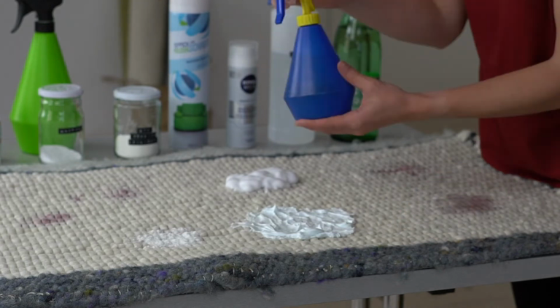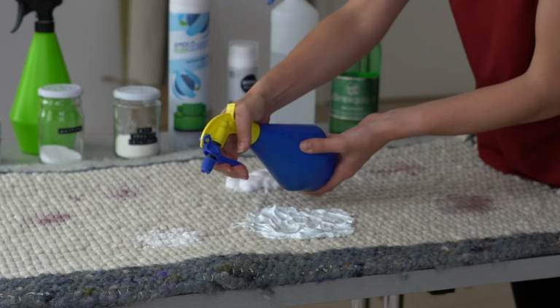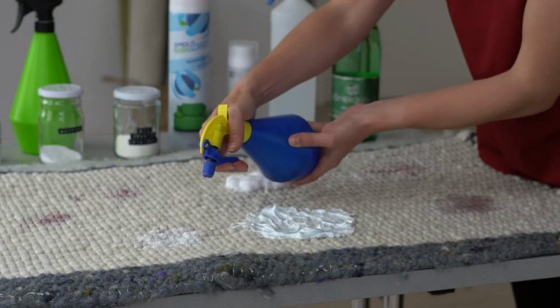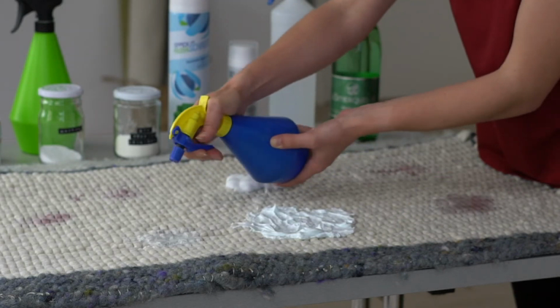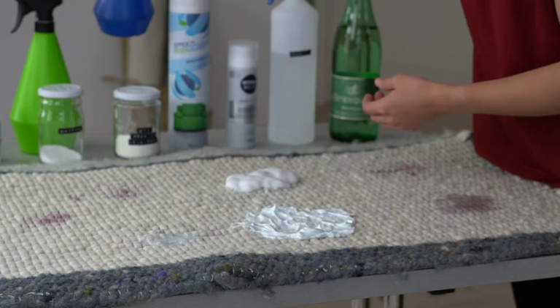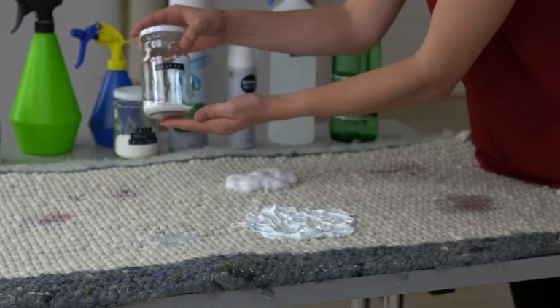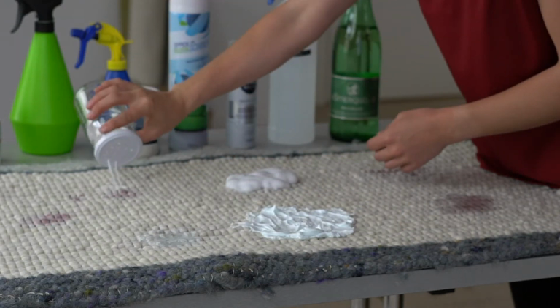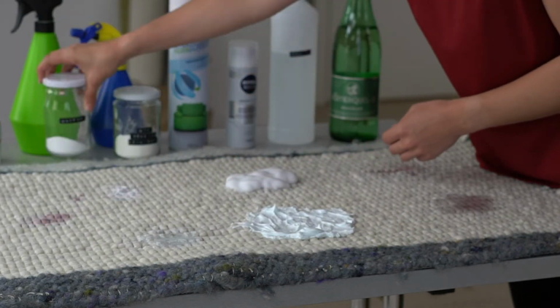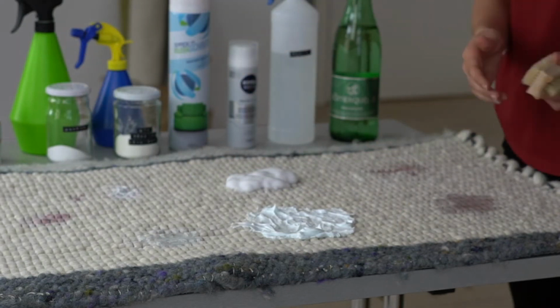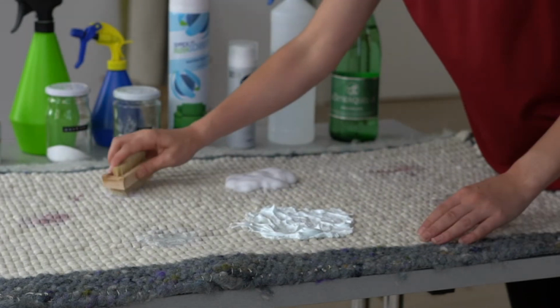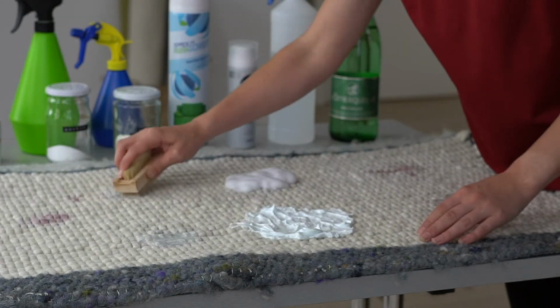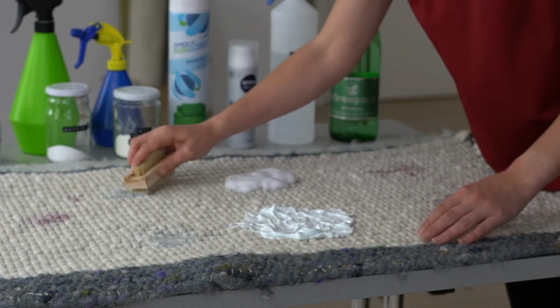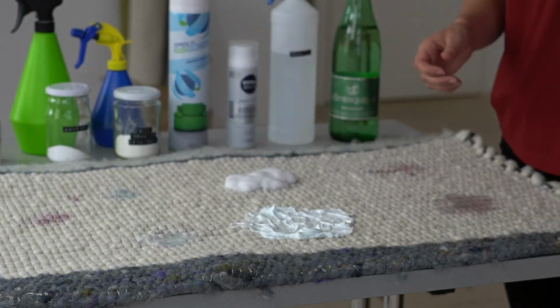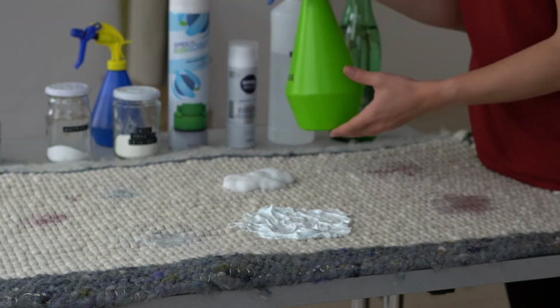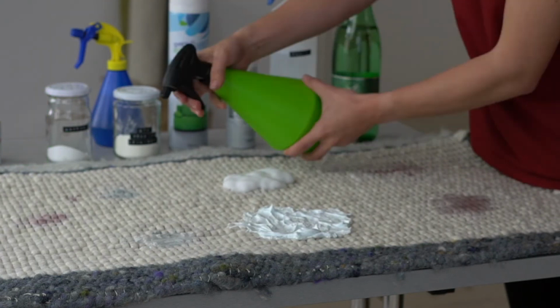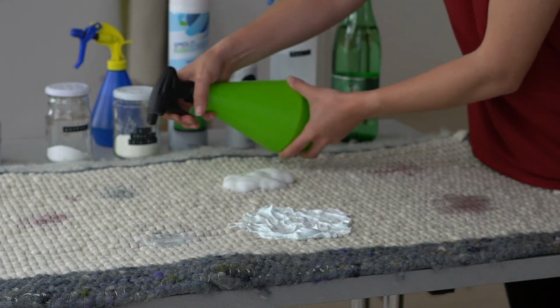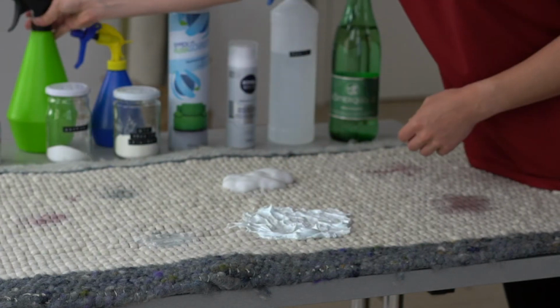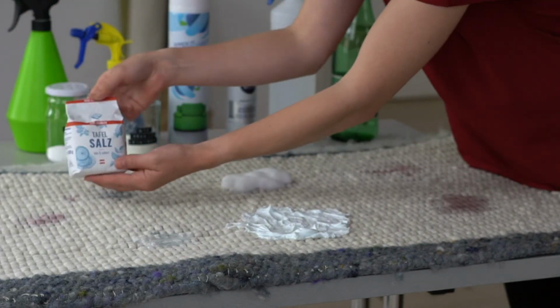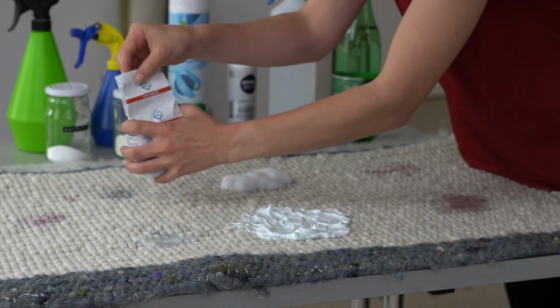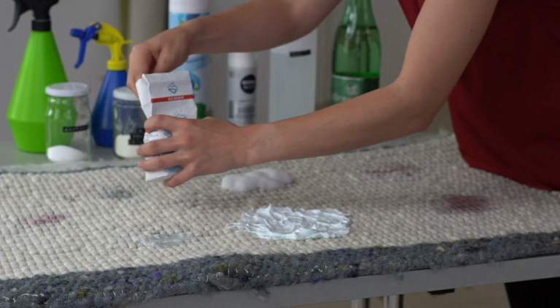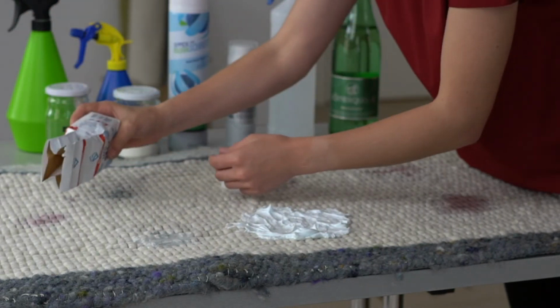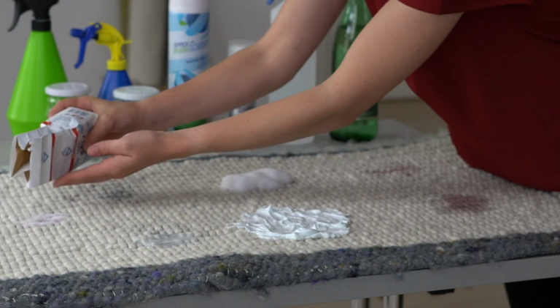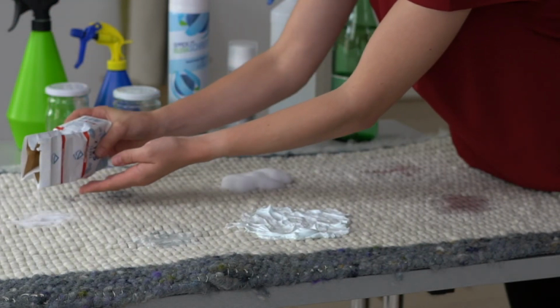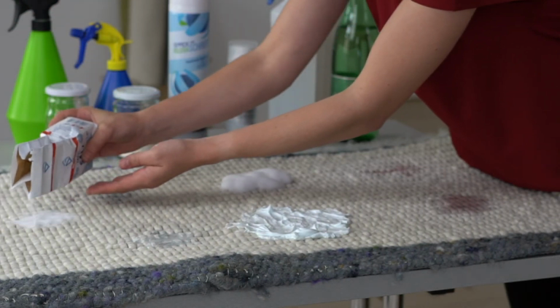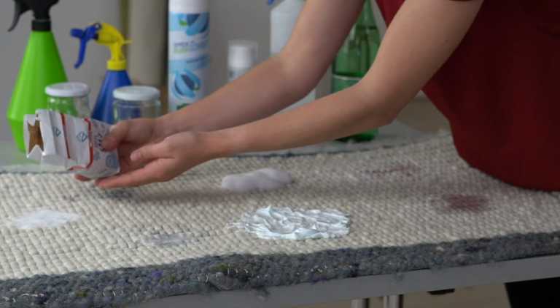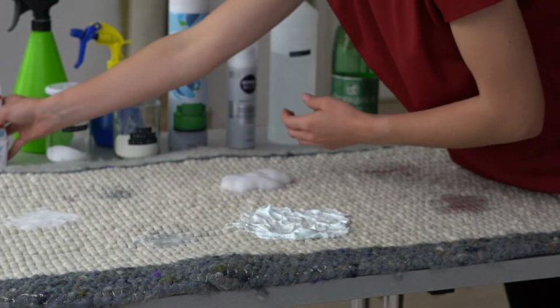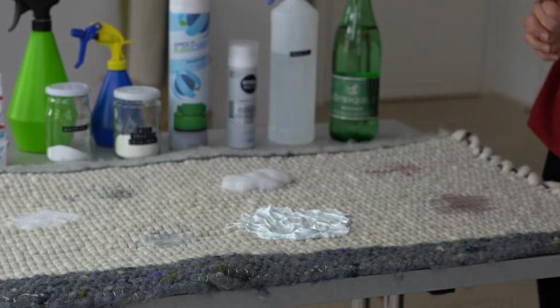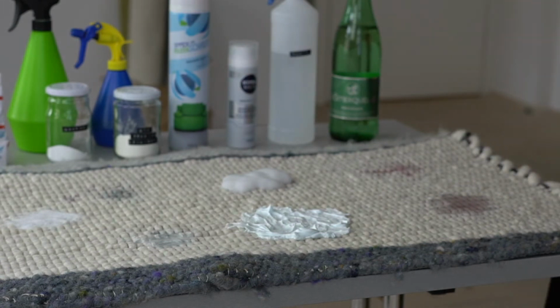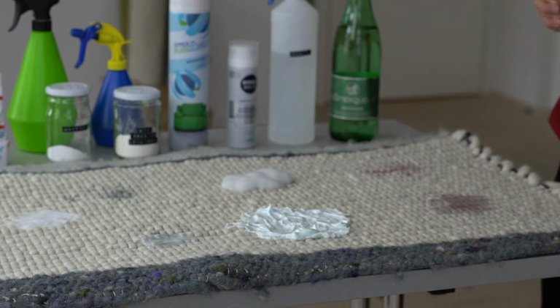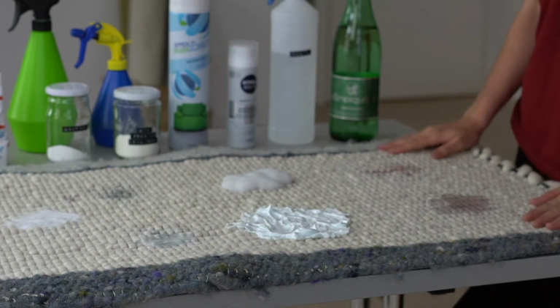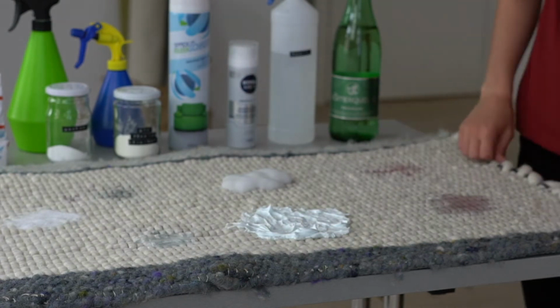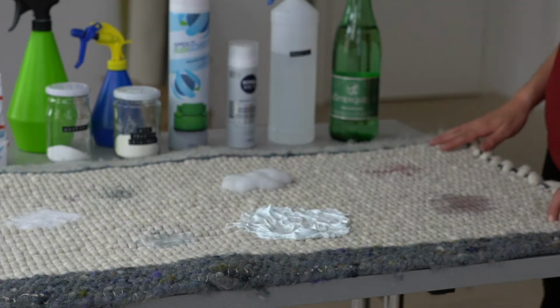Finally, vacuum the rug carefully without using a brush. You can either sprinkle the salt on the stain and let it soak in, or moisten it with warm water or lemon juice before or afterwards. Finally, vacuum the rug completely.